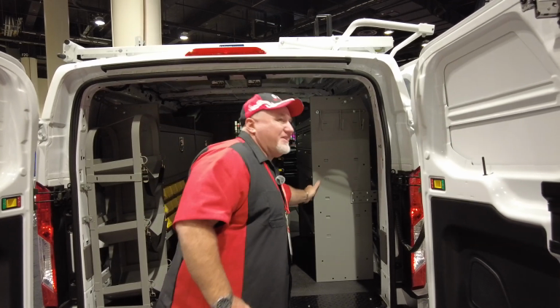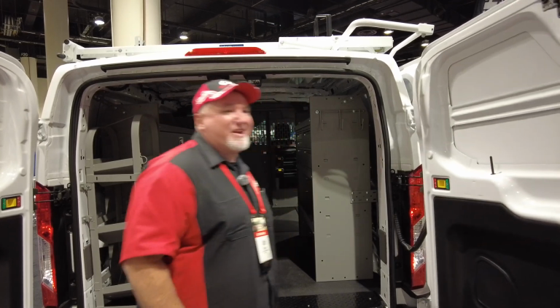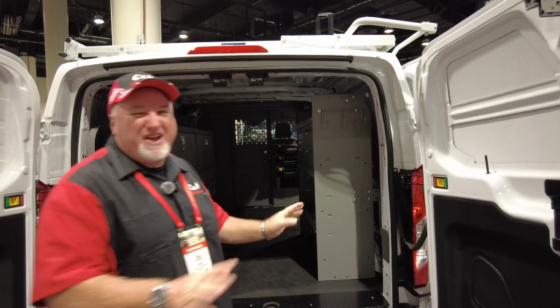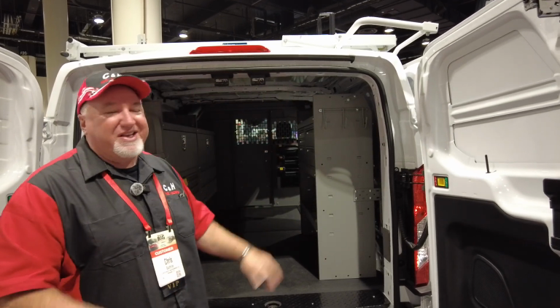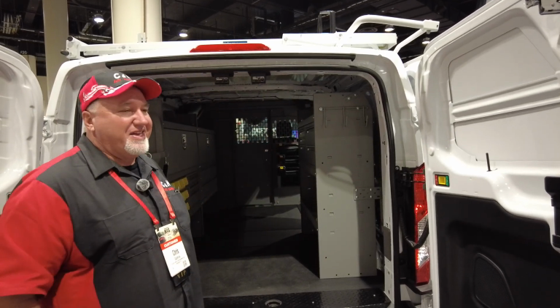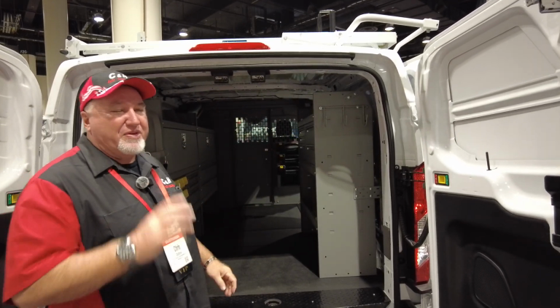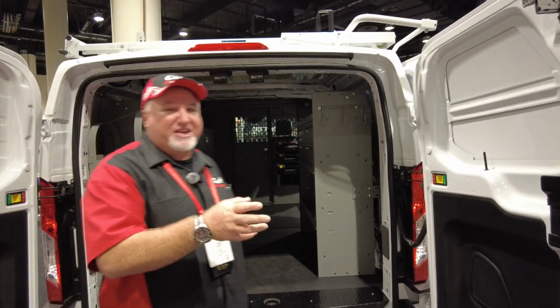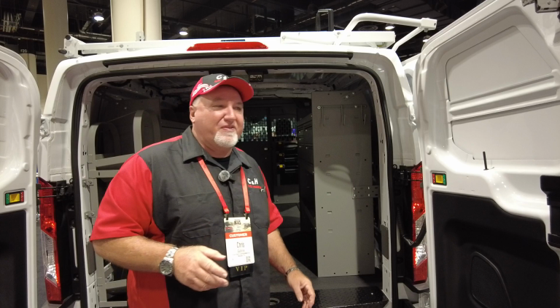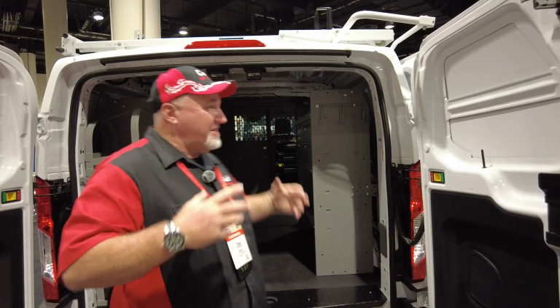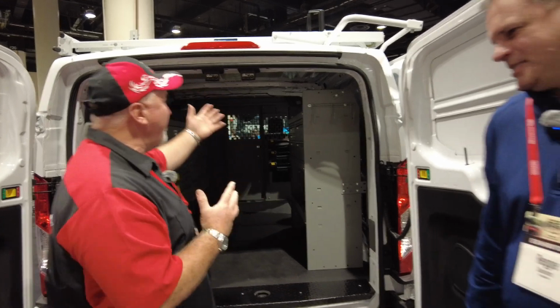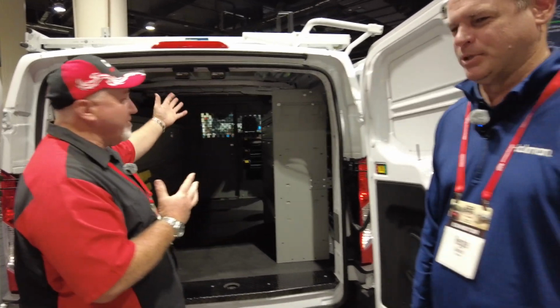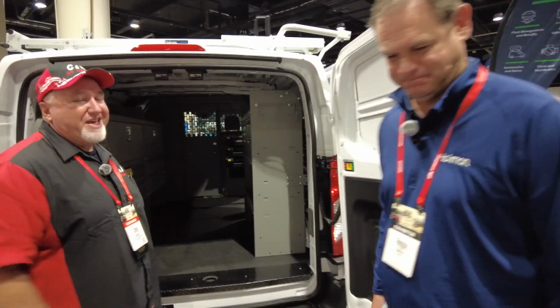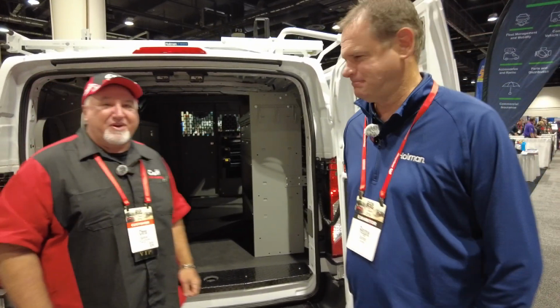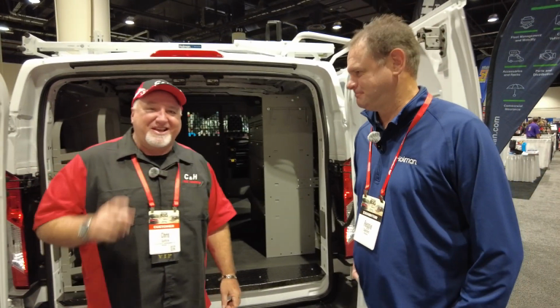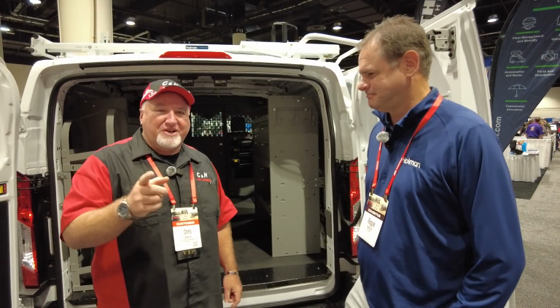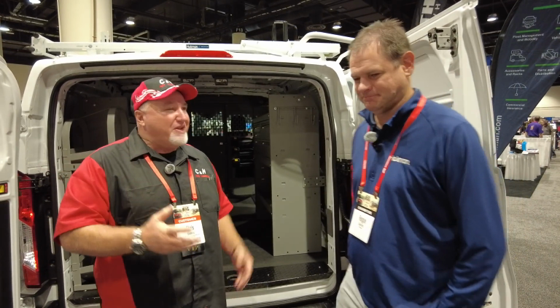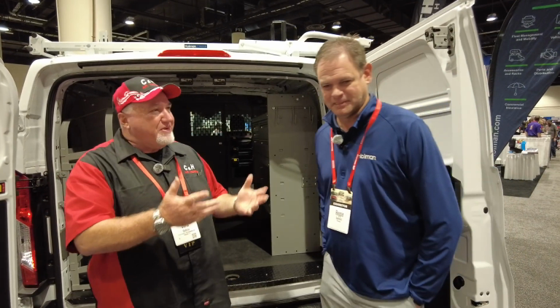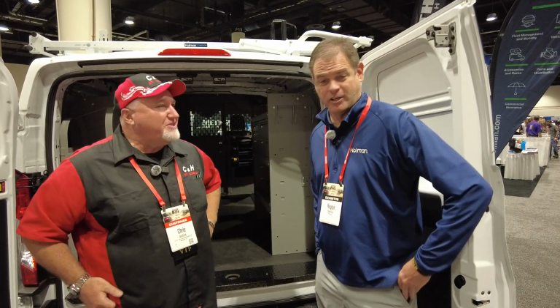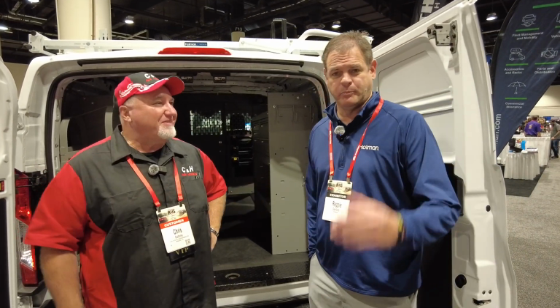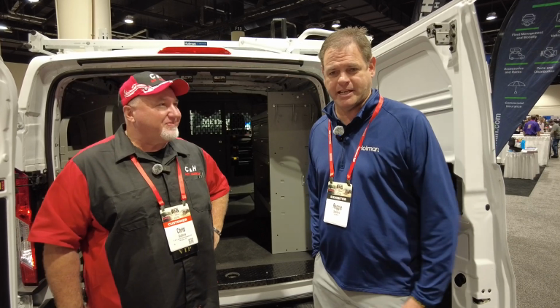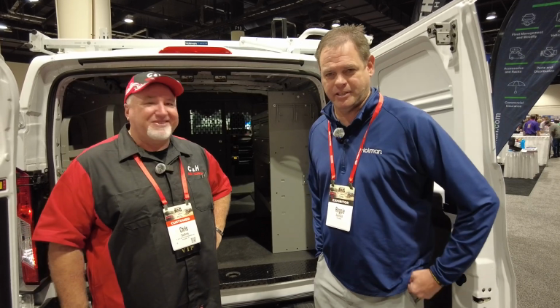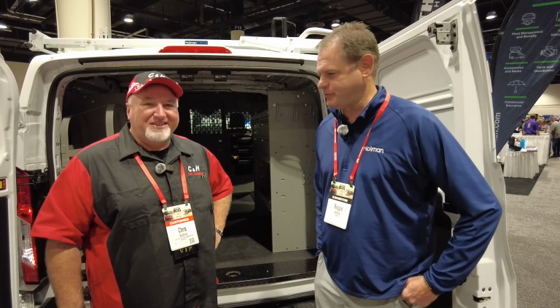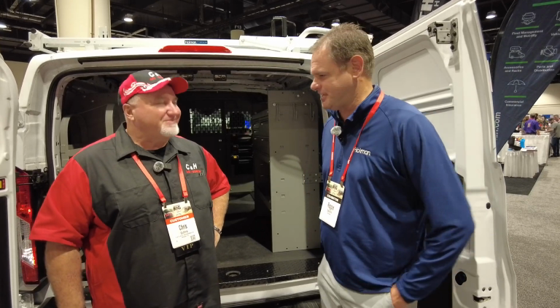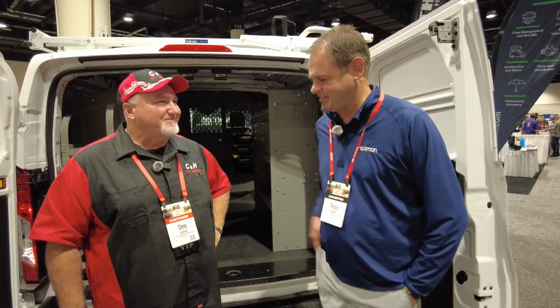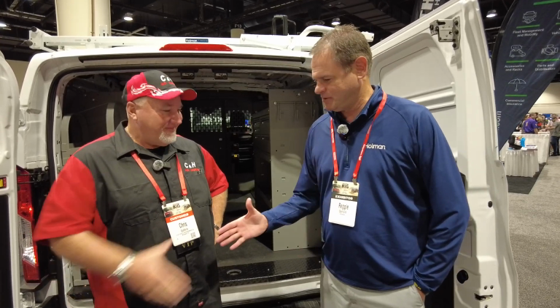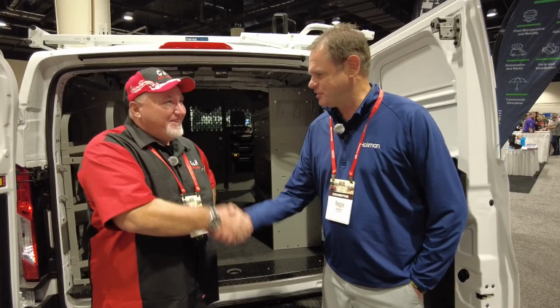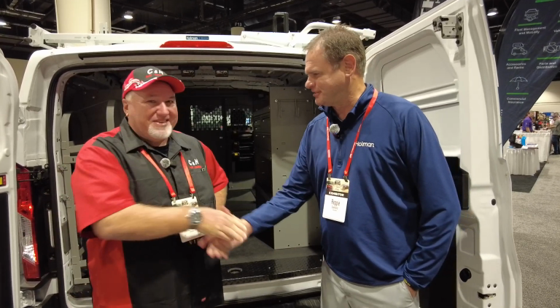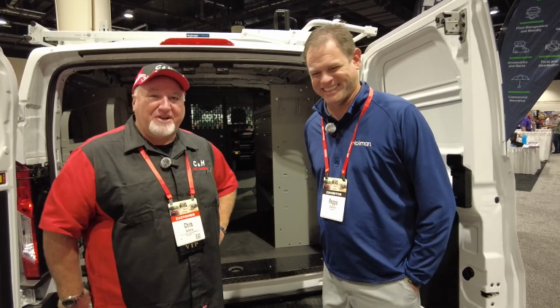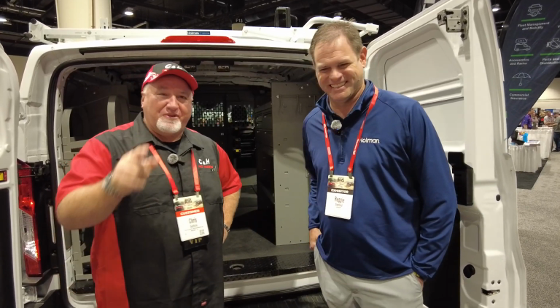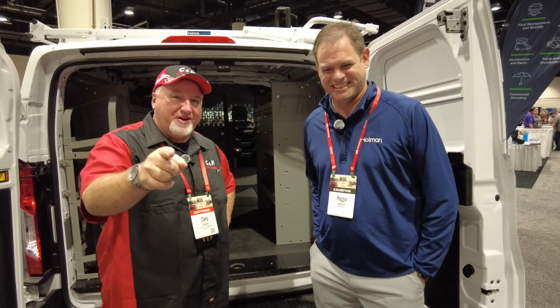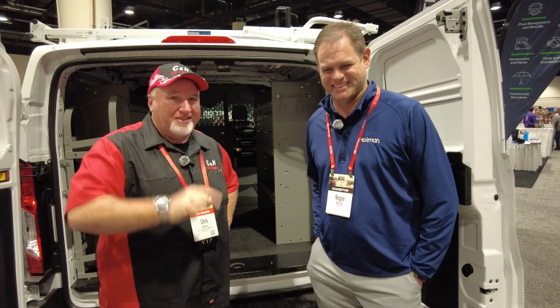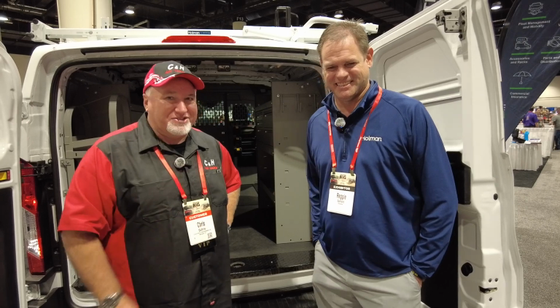I'm with Reggie over at the Holman booth and we're at the Keystone Big Show. Reggie: I appreciate everything you guys do for us, enjoy the show. Before I go — like and subscribe!